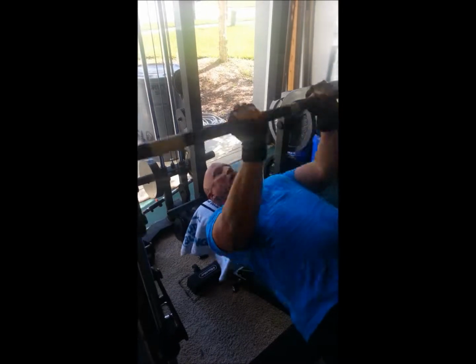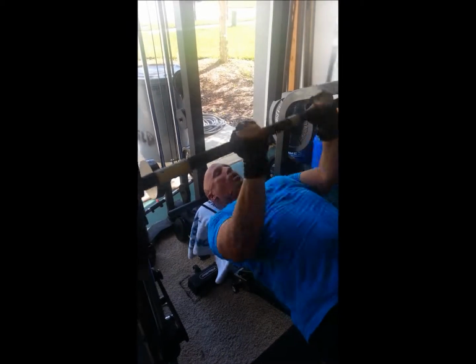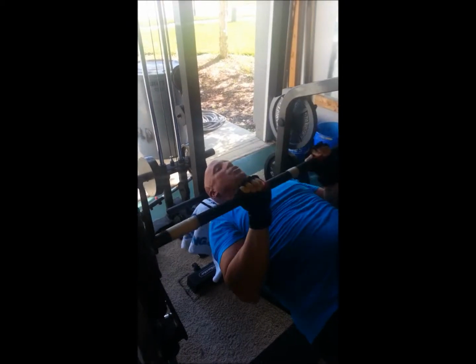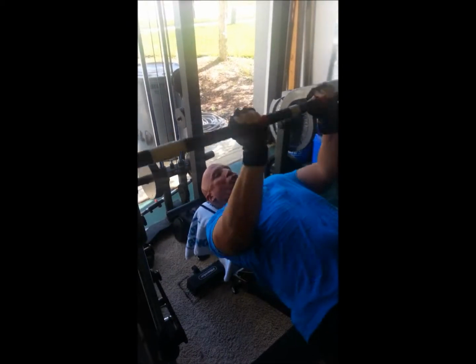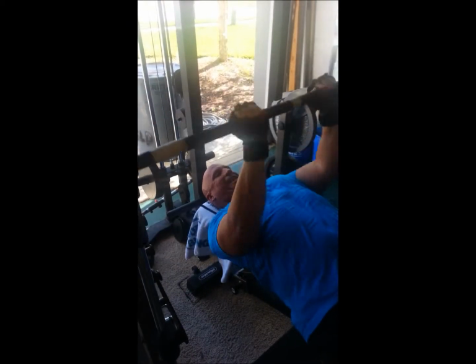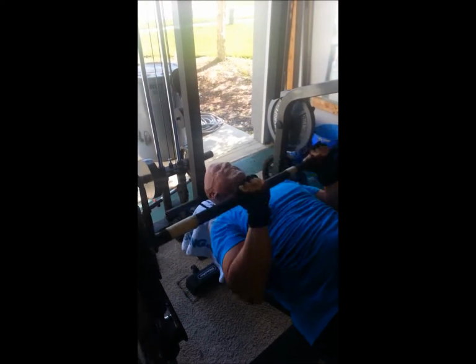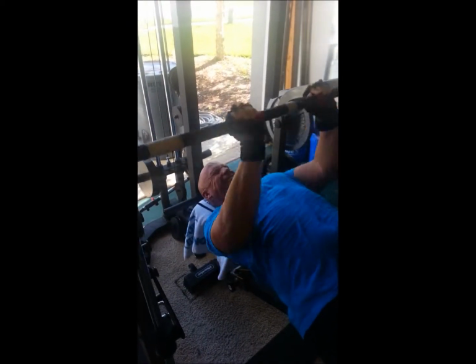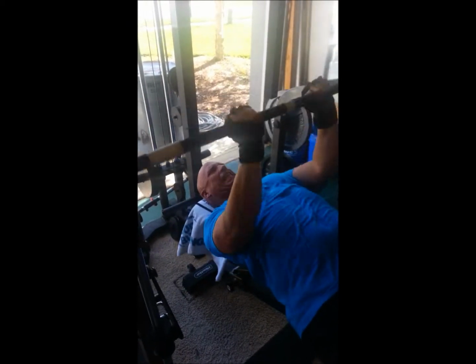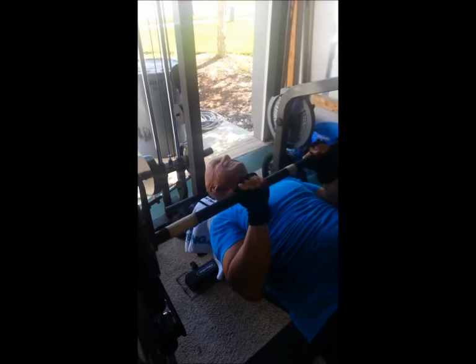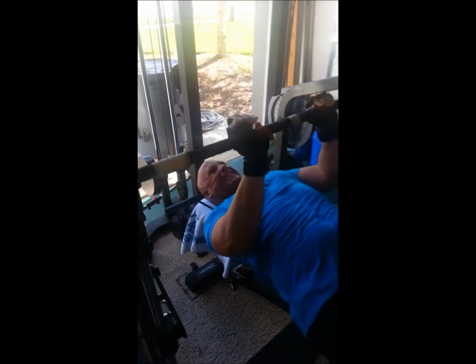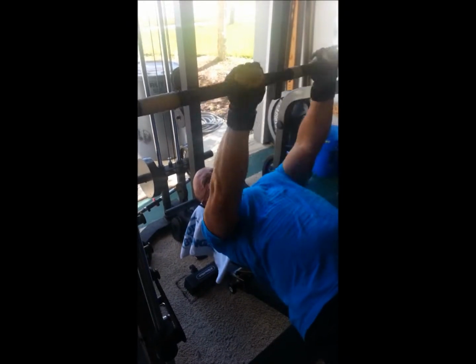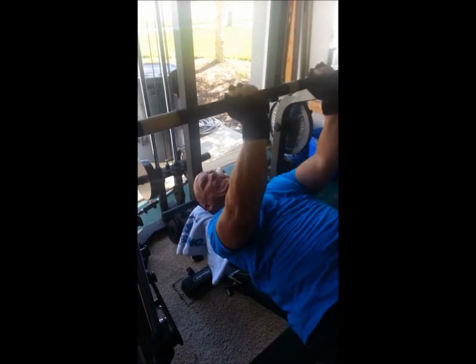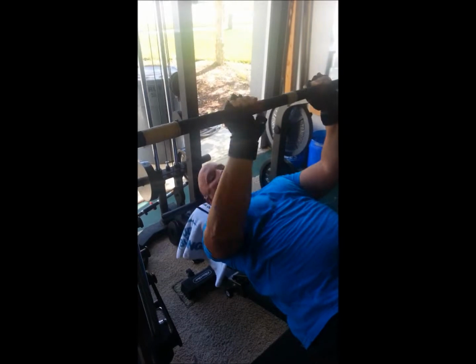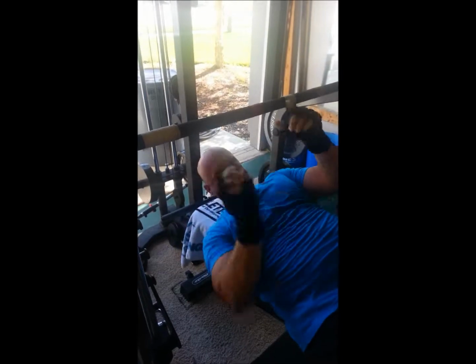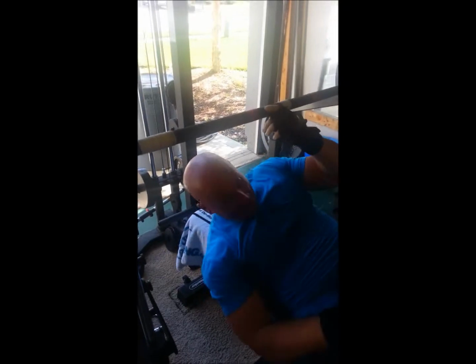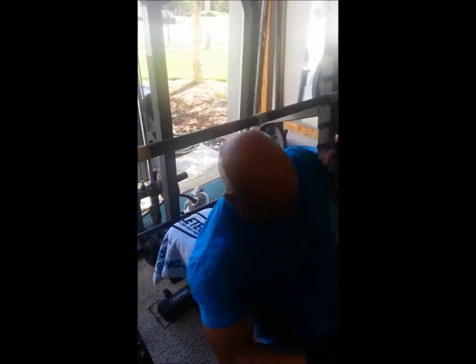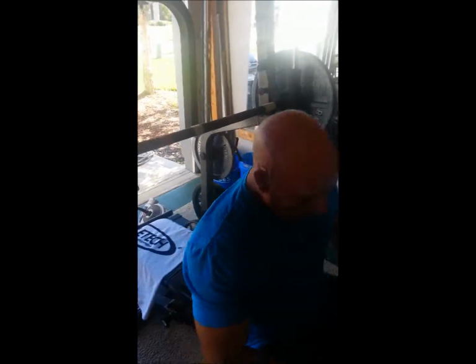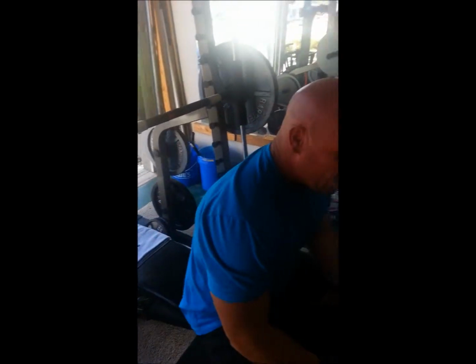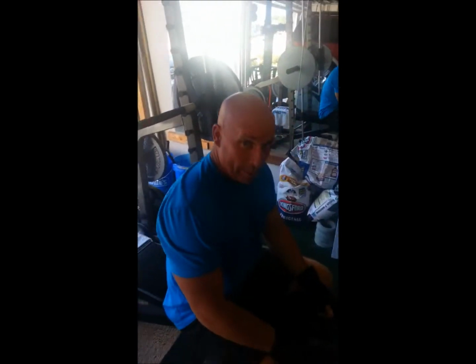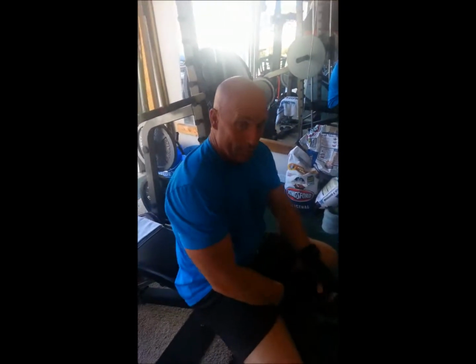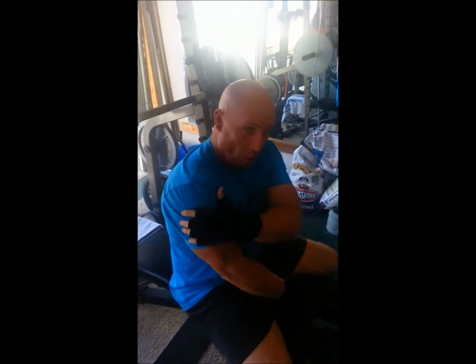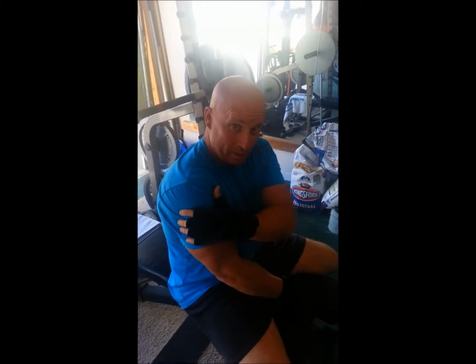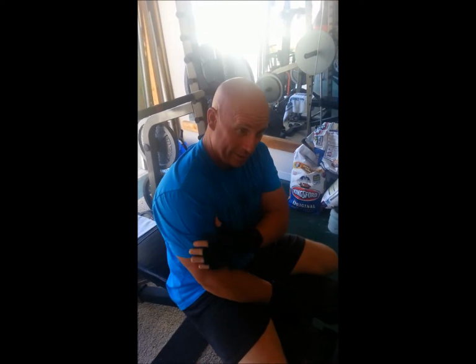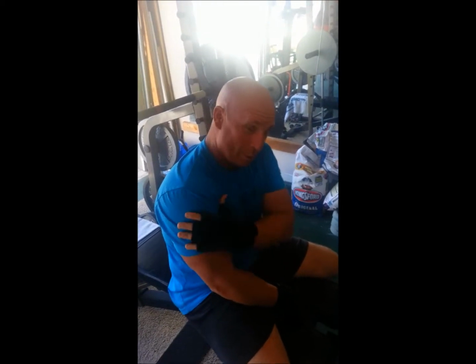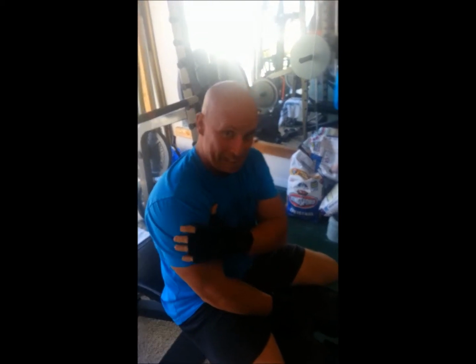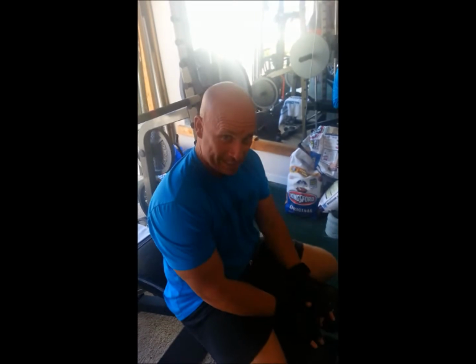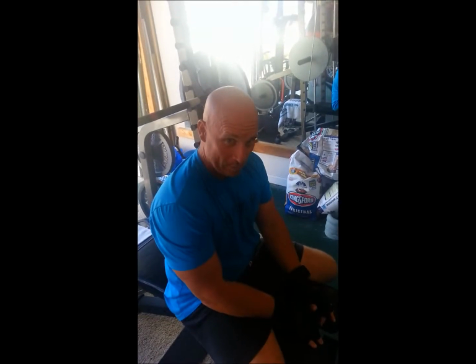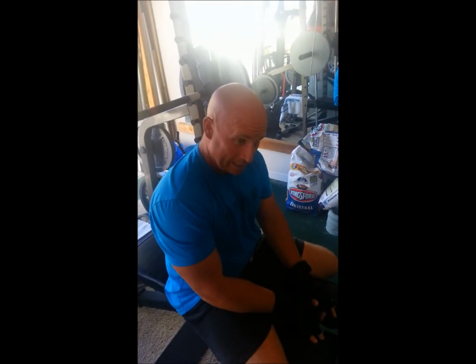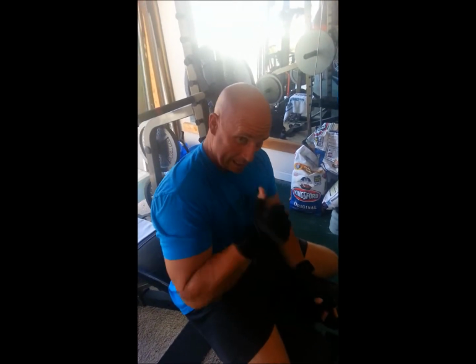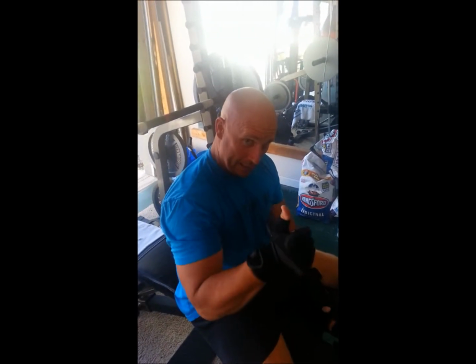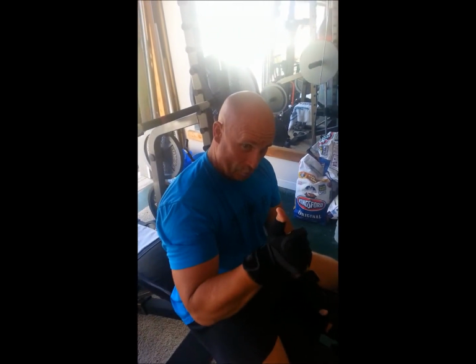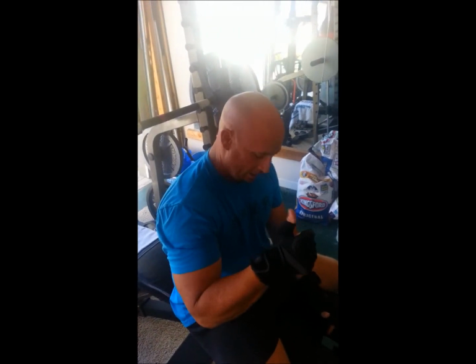Triceps comprise two-thirds of the upper arm mass, so growing them will make the arms bigger and give you those sleeve-busting arms. That's it, thanks for watching.